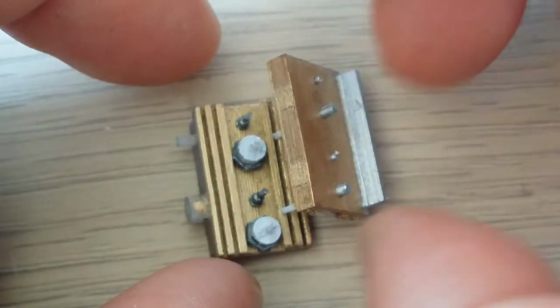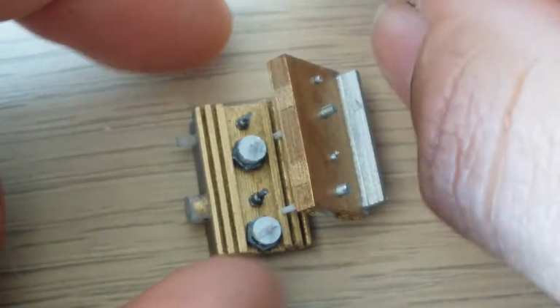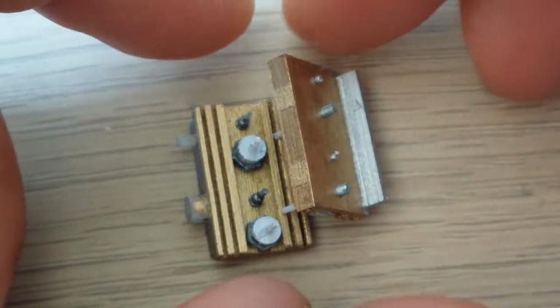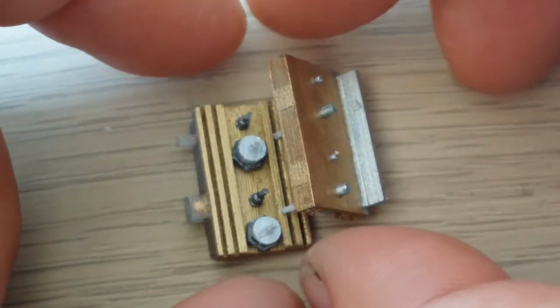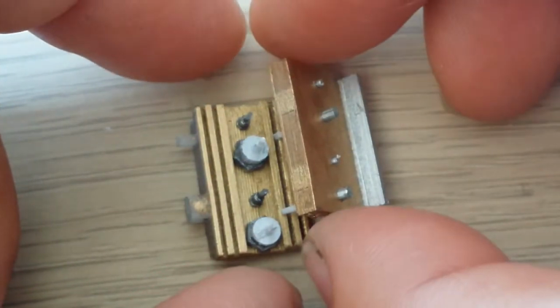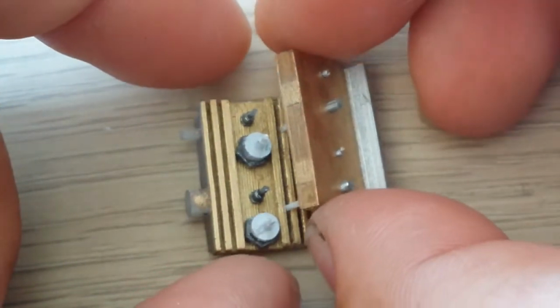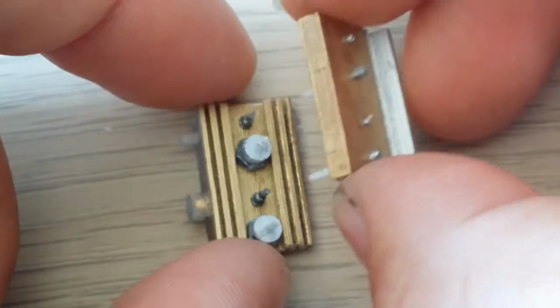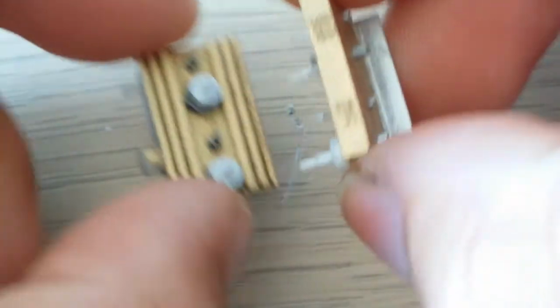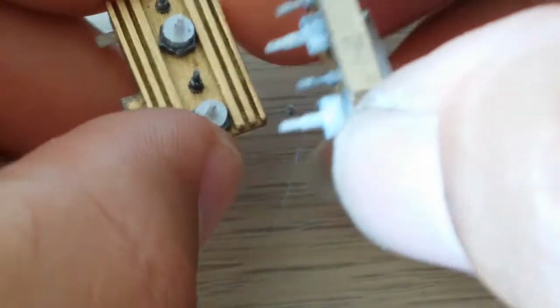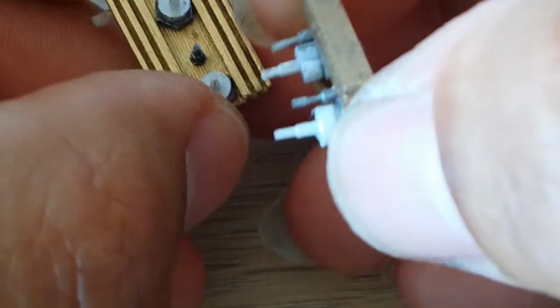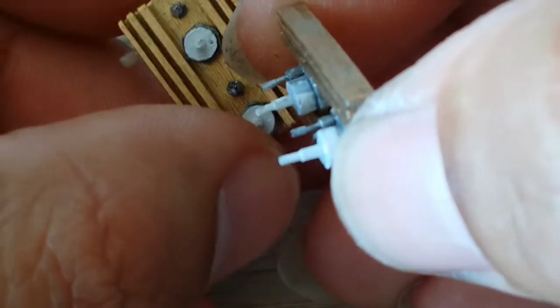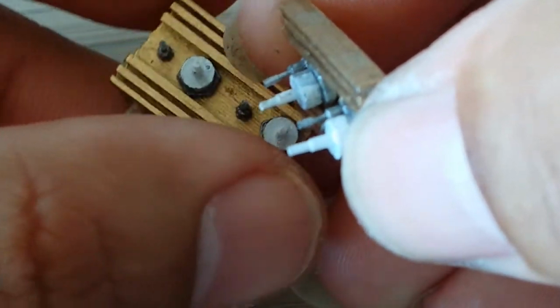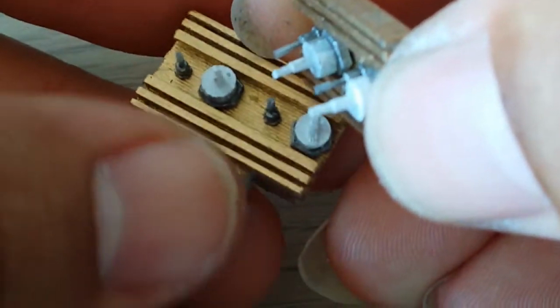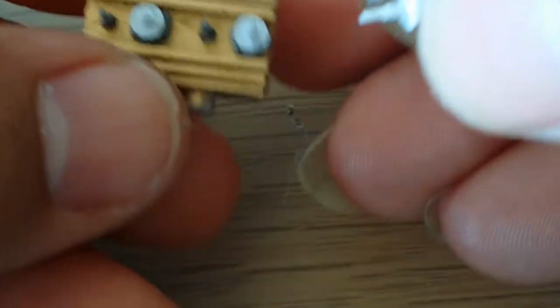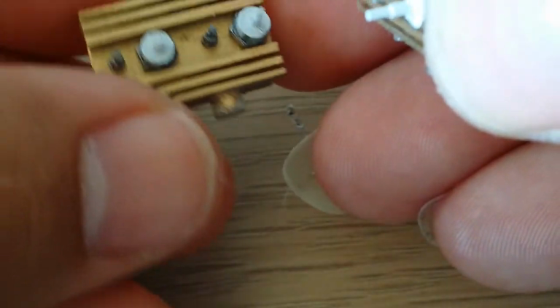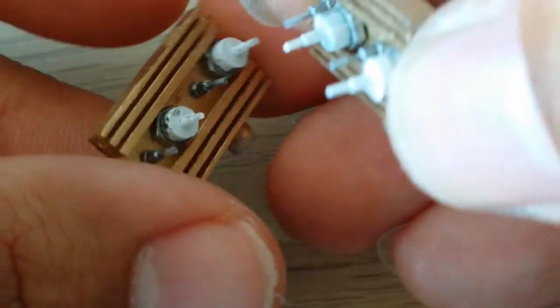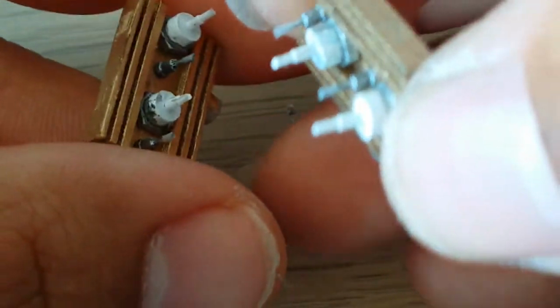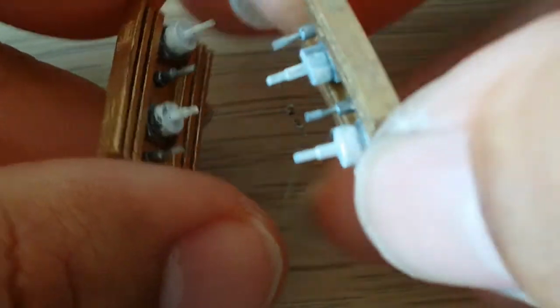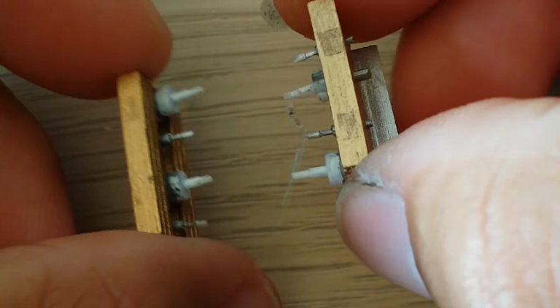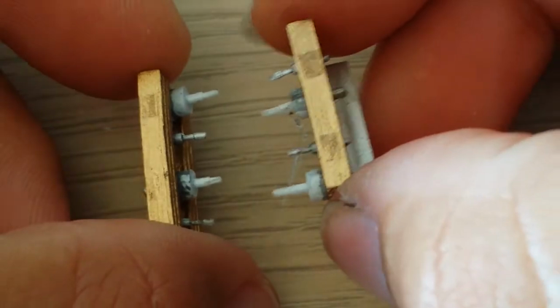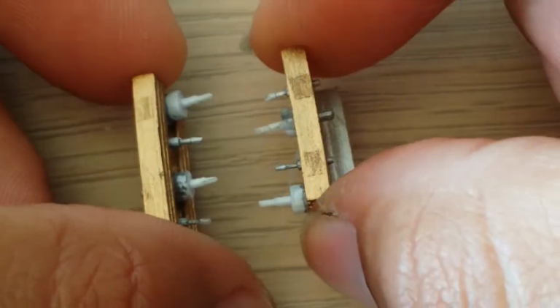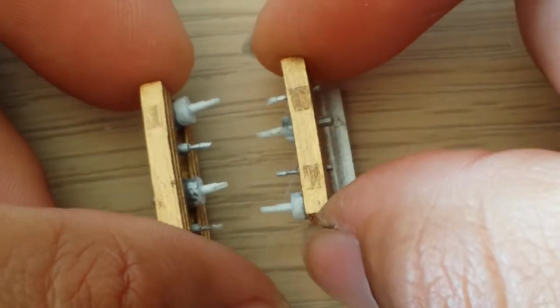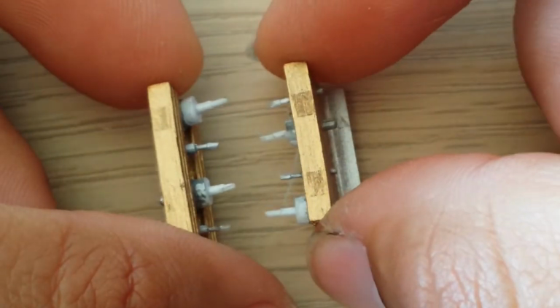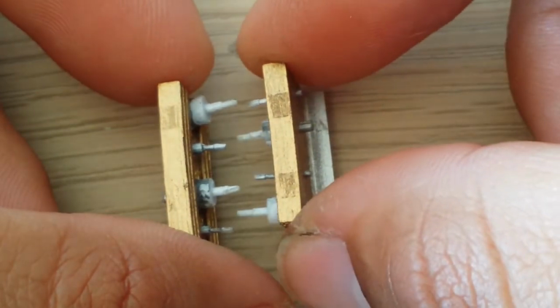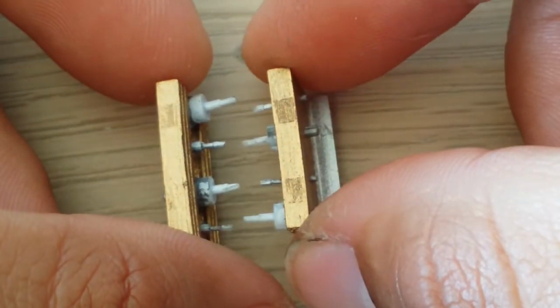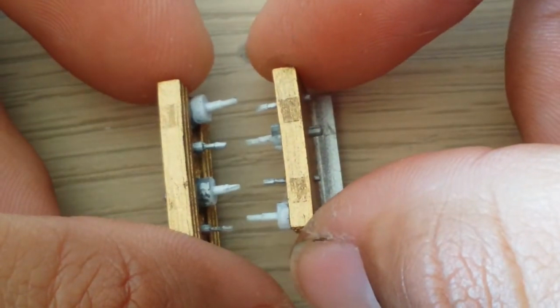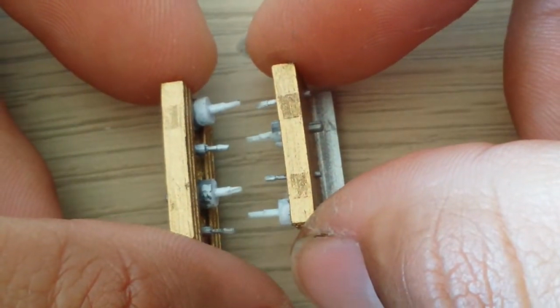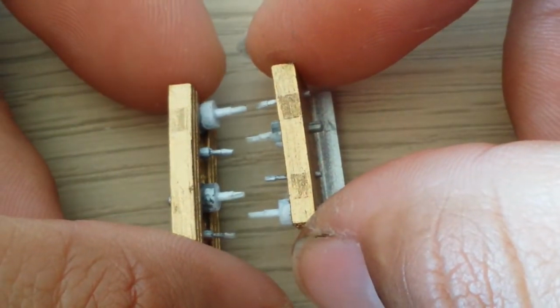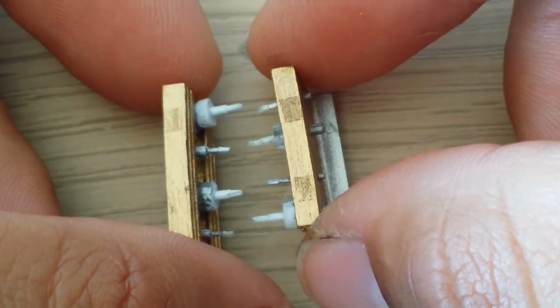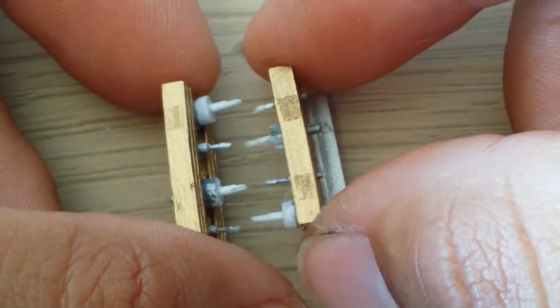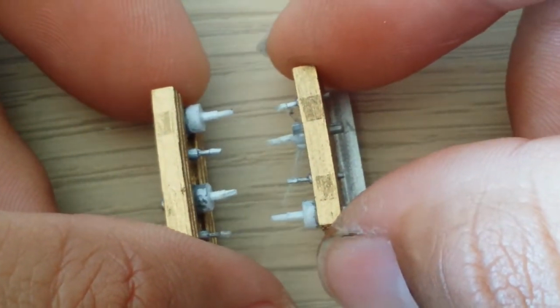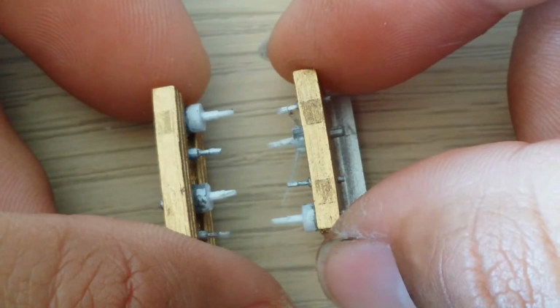There are still some marks from printing, so I was not very happy with it. Maybe you need to rectify with some sandpaper — yes, it is not very beautiful.